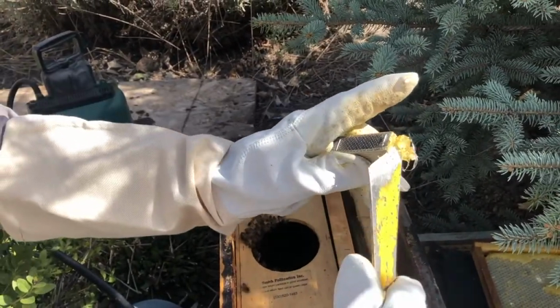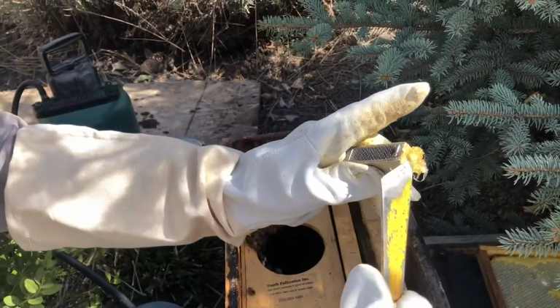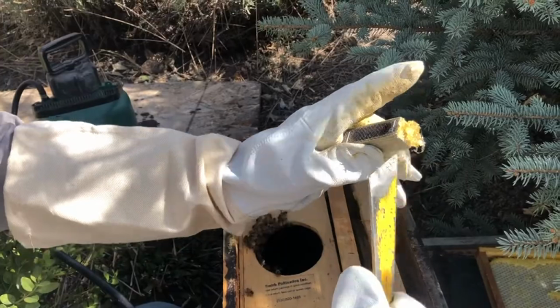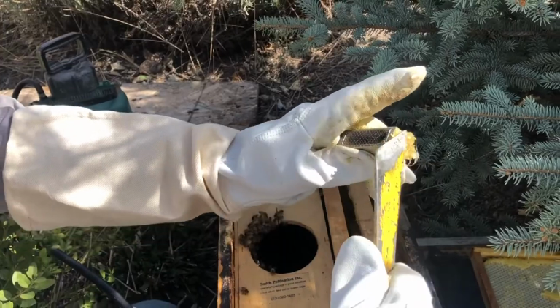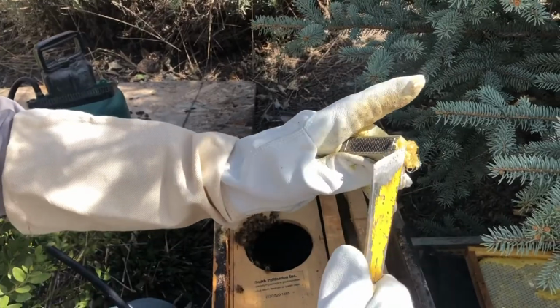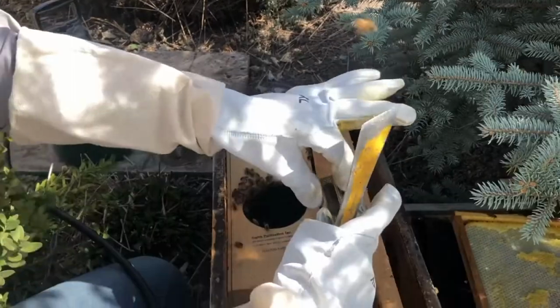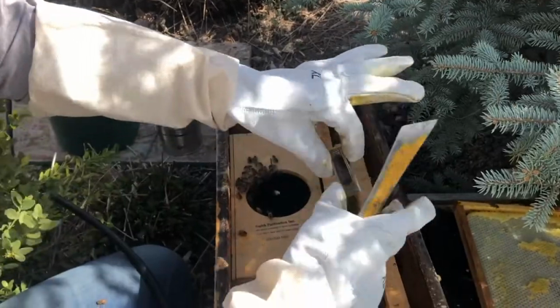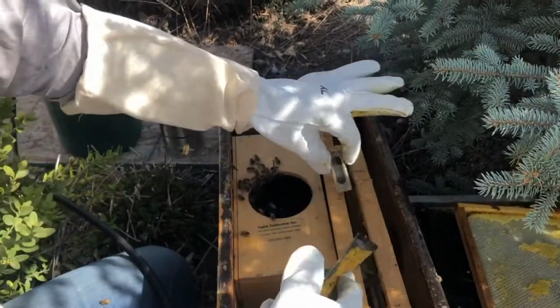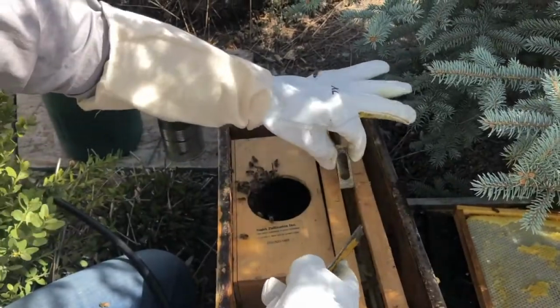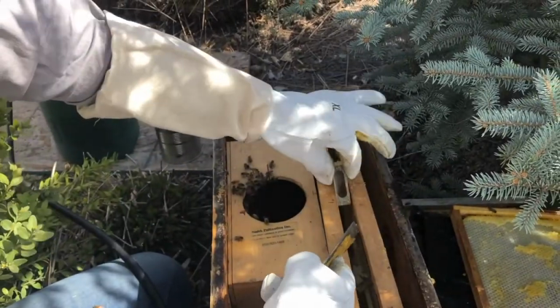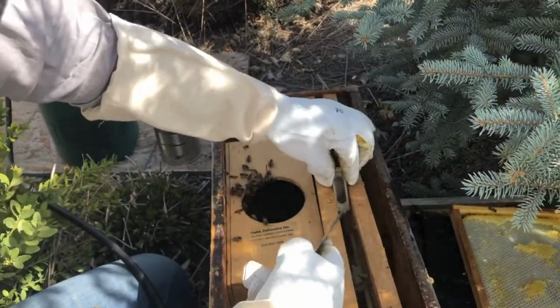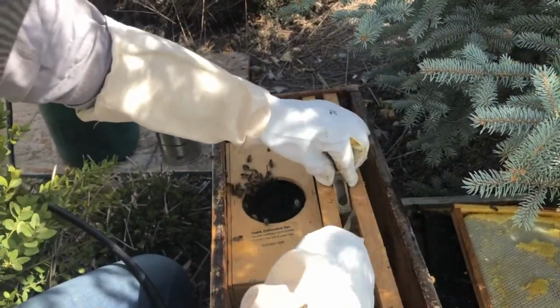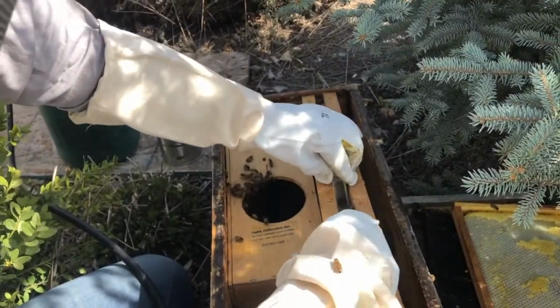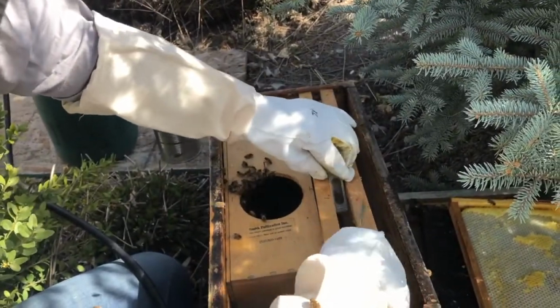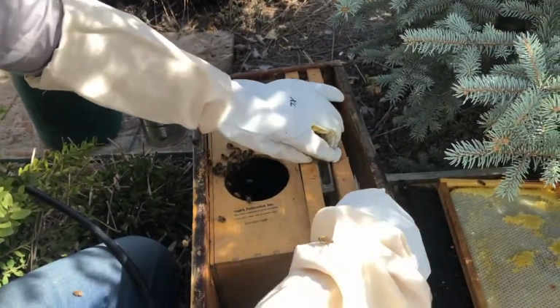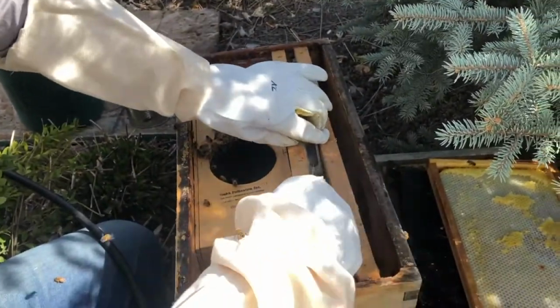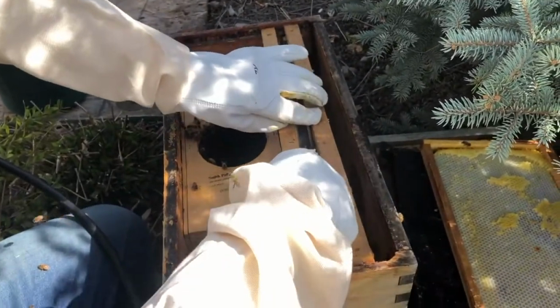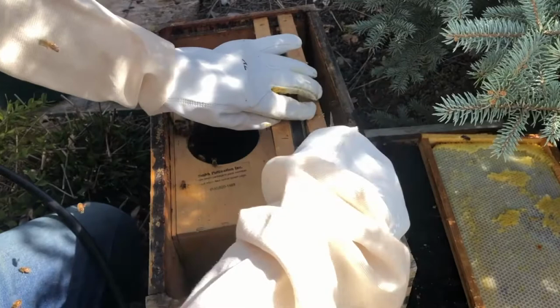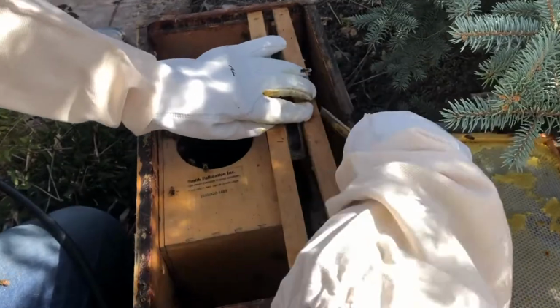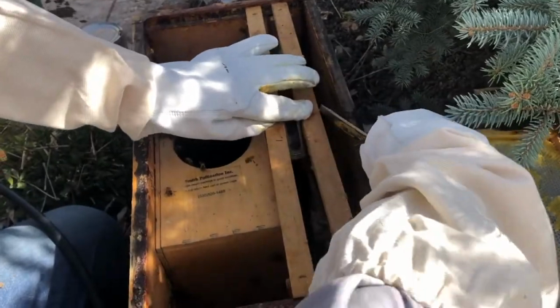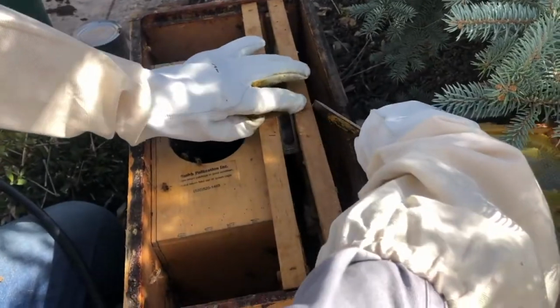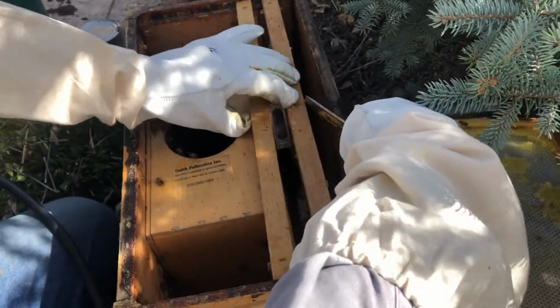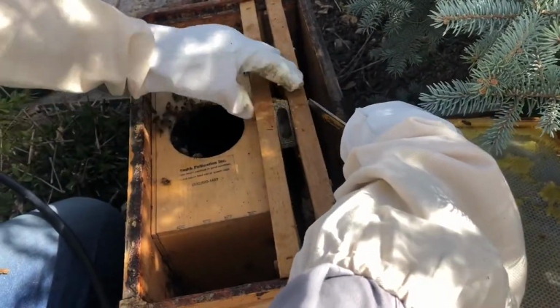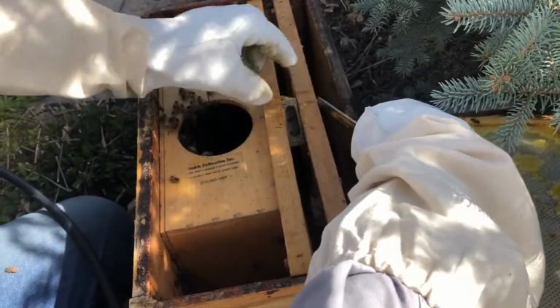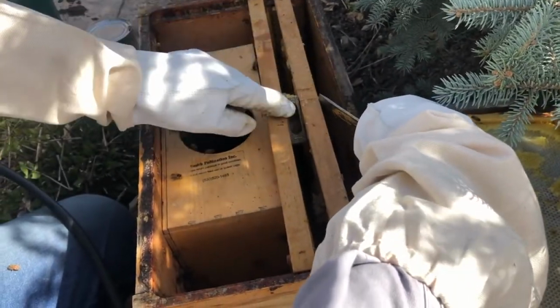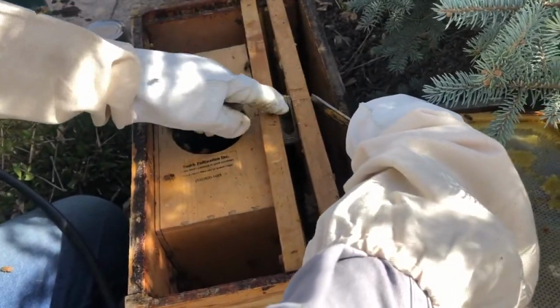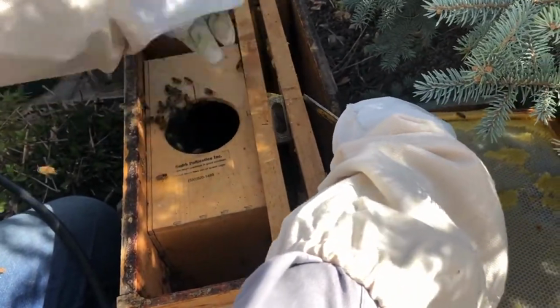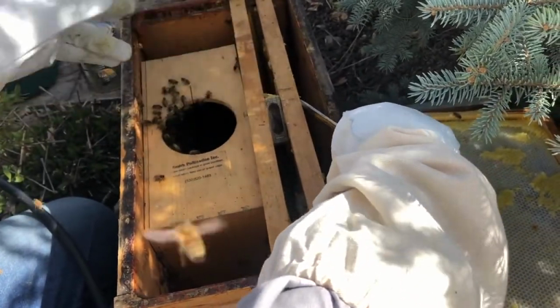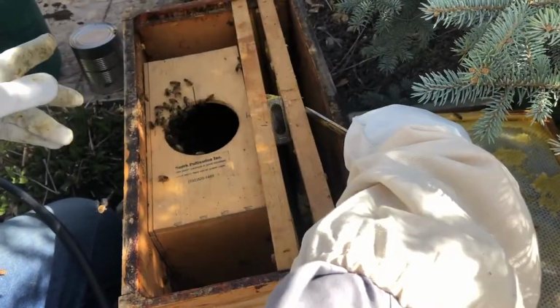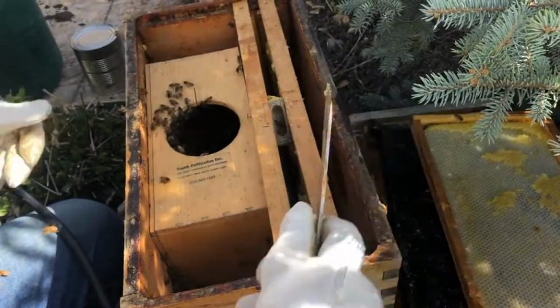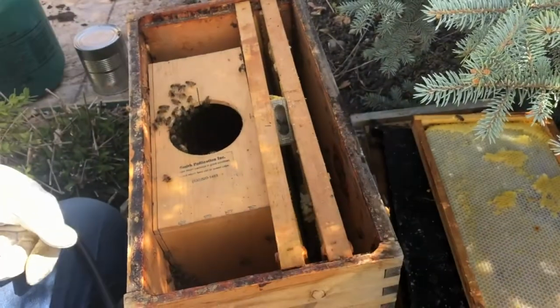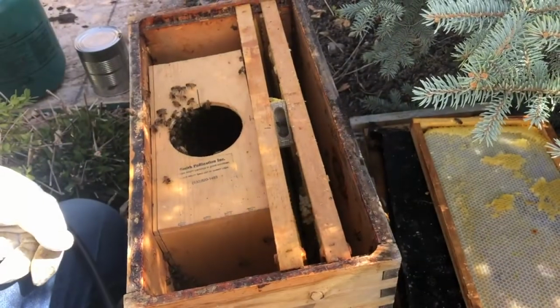I'll put some honey over the entrance for now. I'll put this in here like this so the cork is at the bottom of the cage and the queen can crawl up to the top unobstructed.